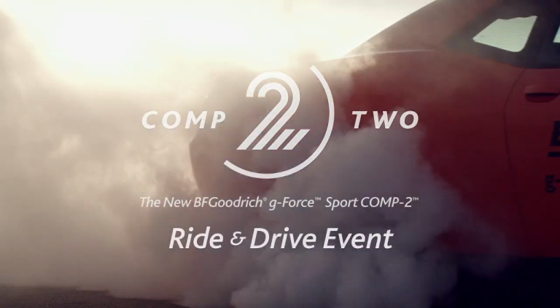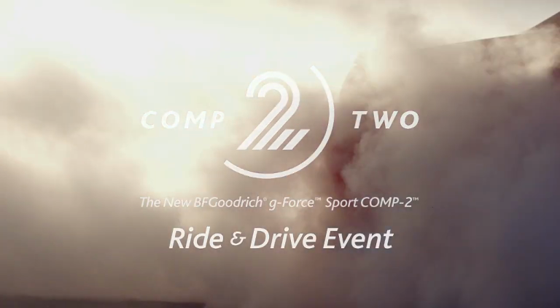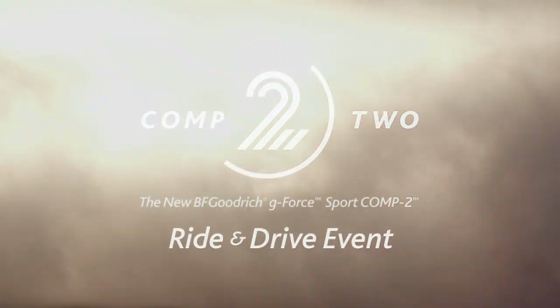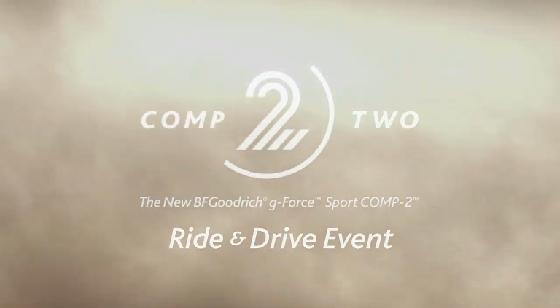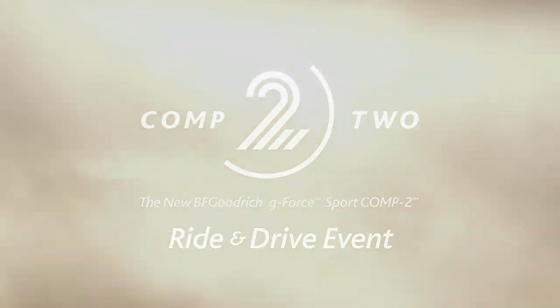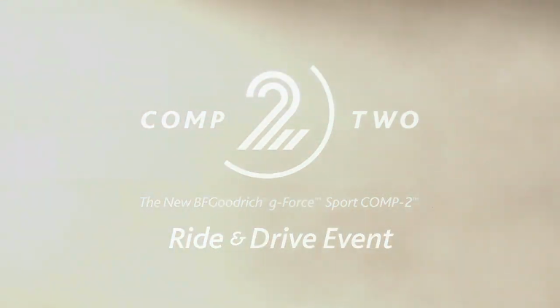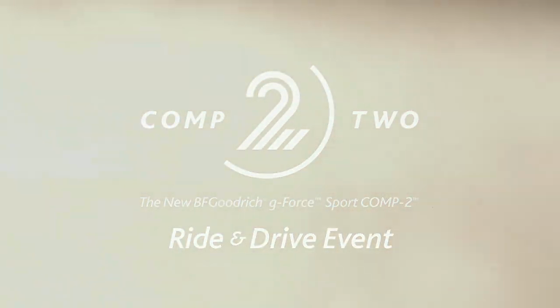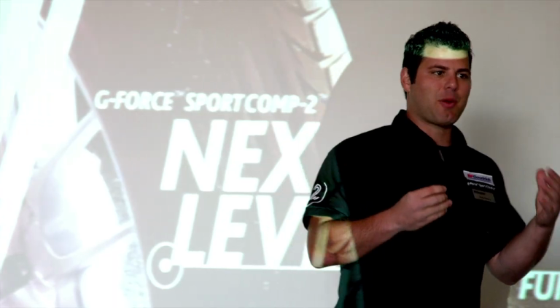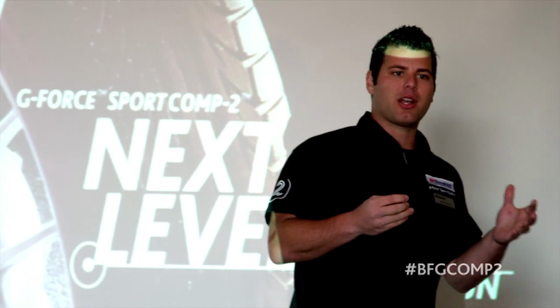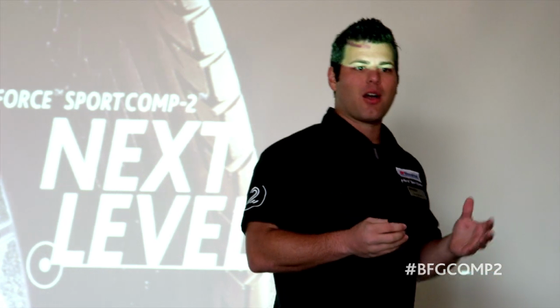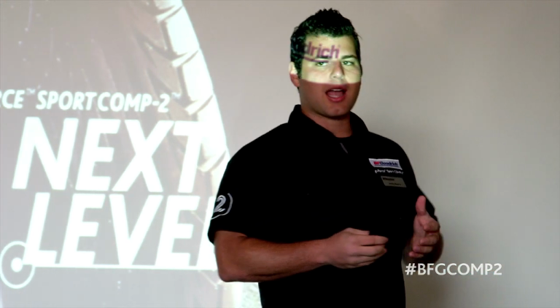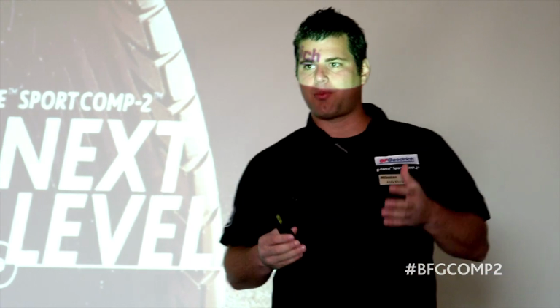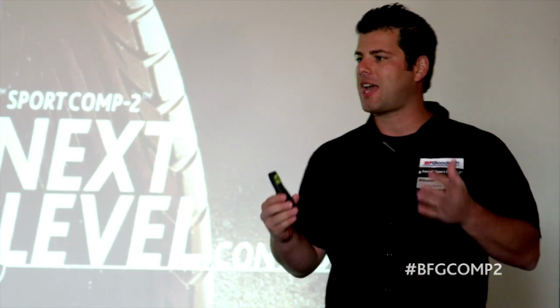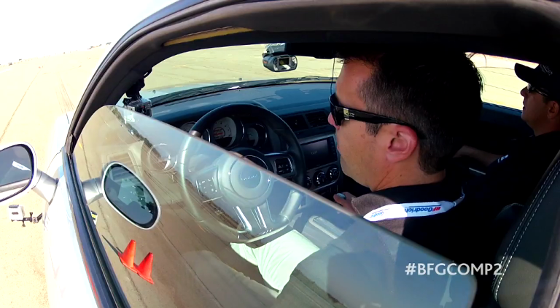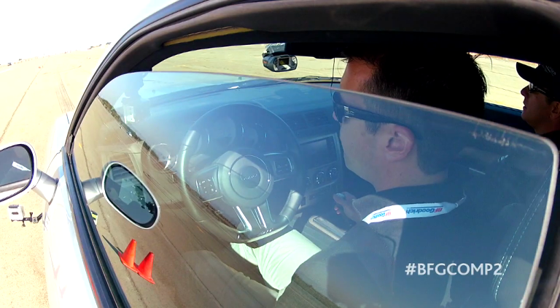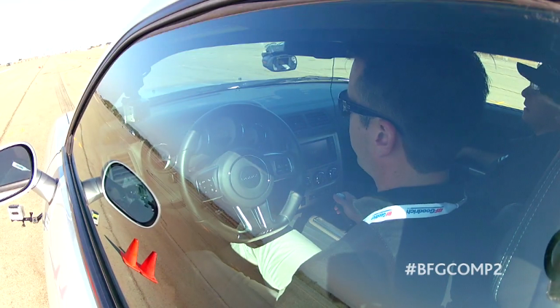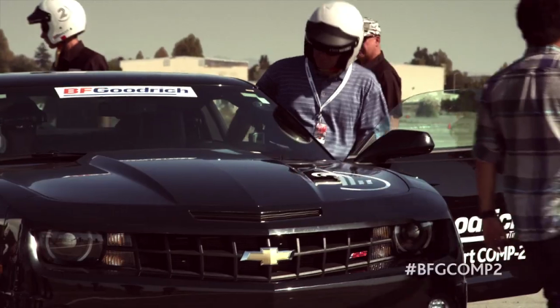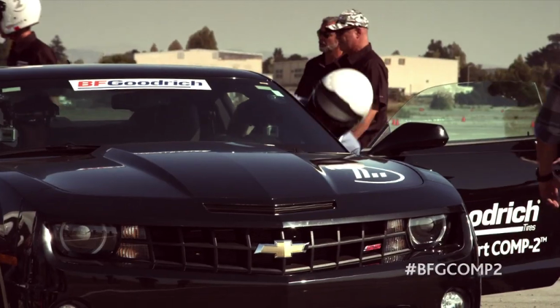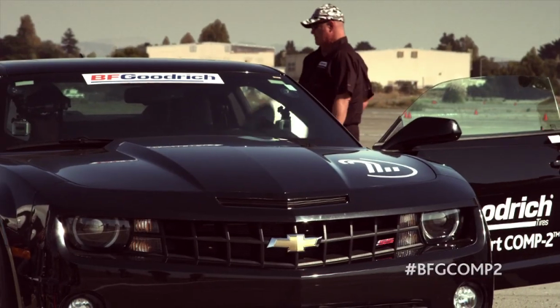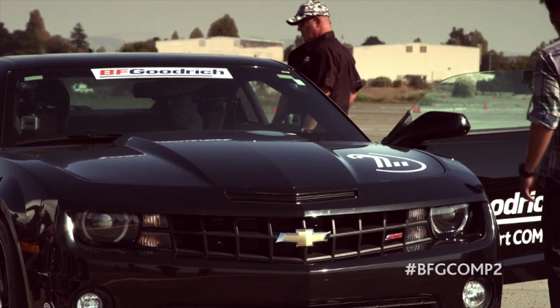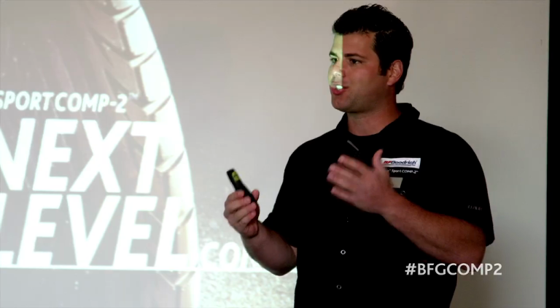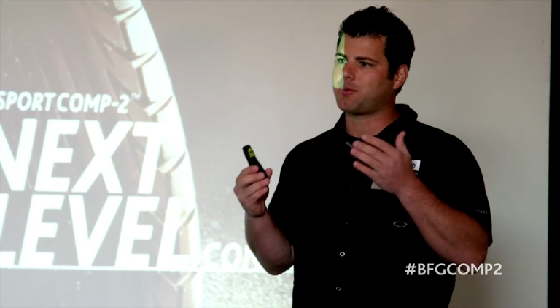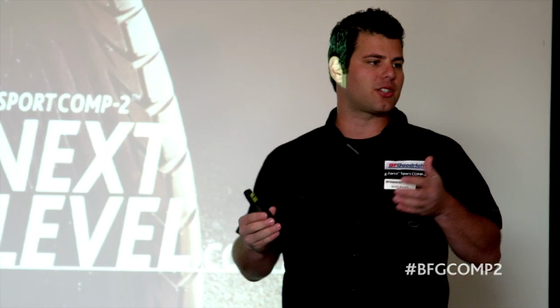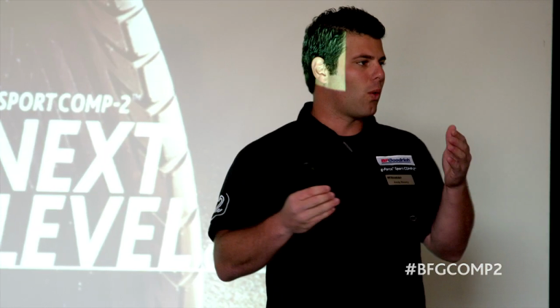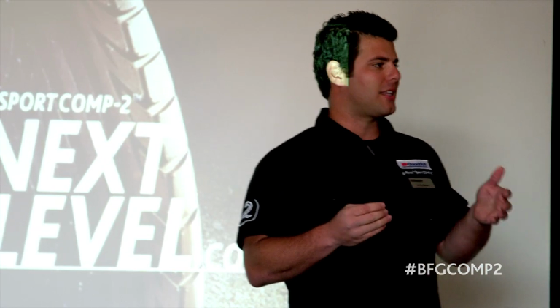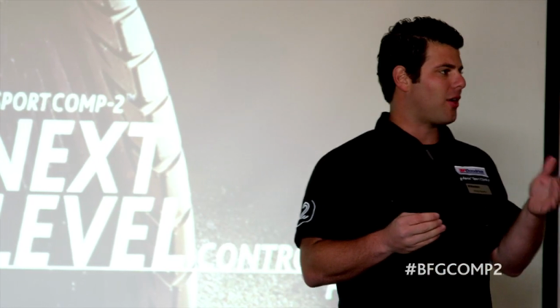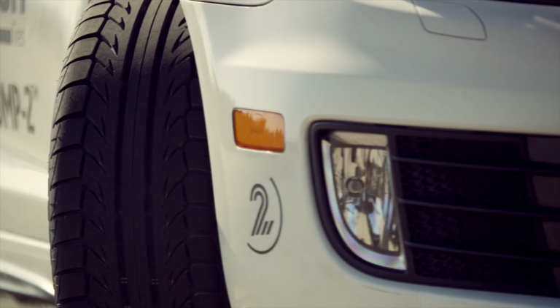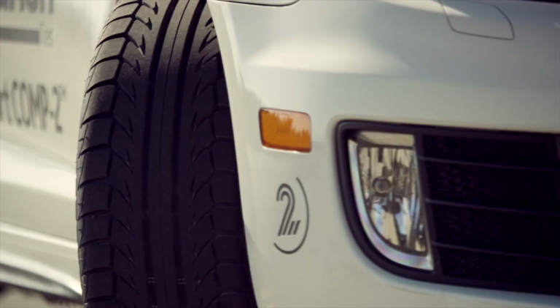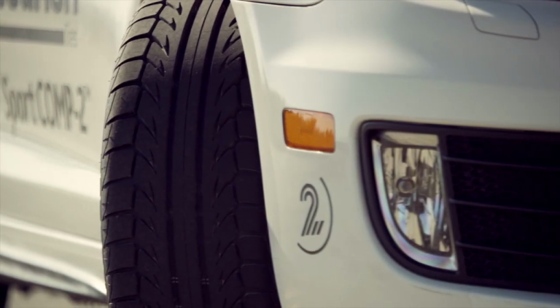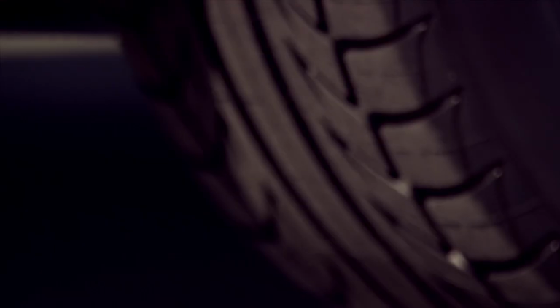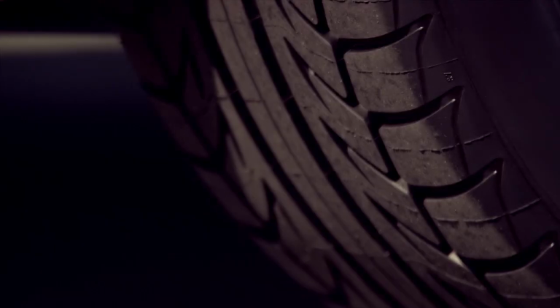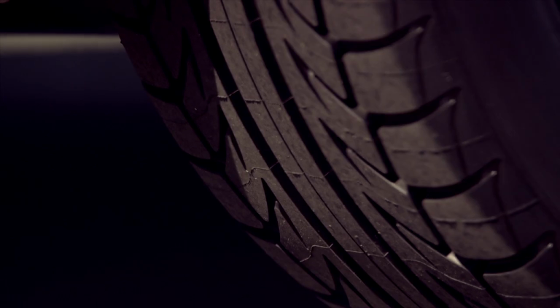How are we all doing this morning? The experience you're going to have out on the track is to be our test drivers. And we're not just running against our own tires out there — we want you to experience what it's like to compare a tire on the same vehicle, one tire versus the other.